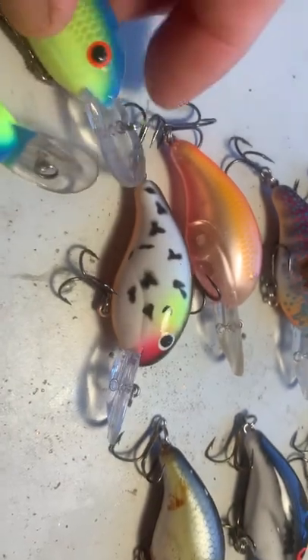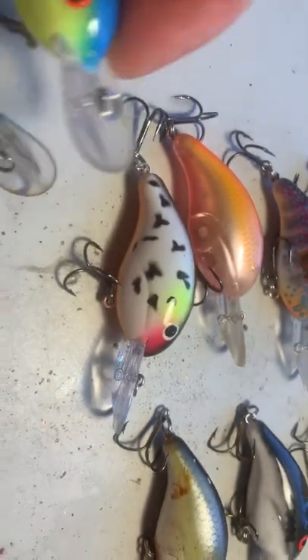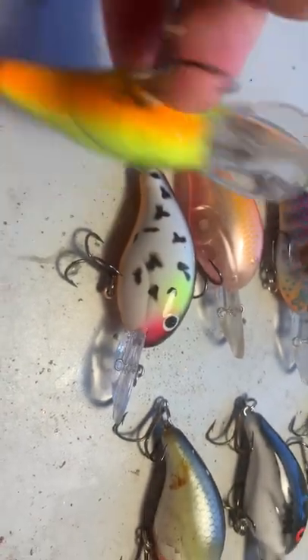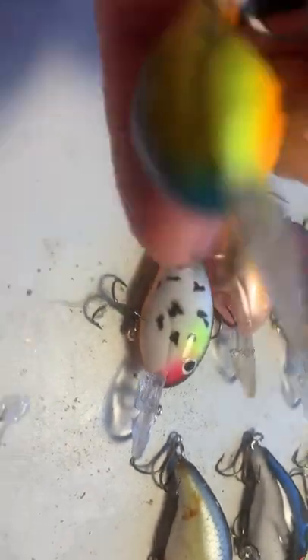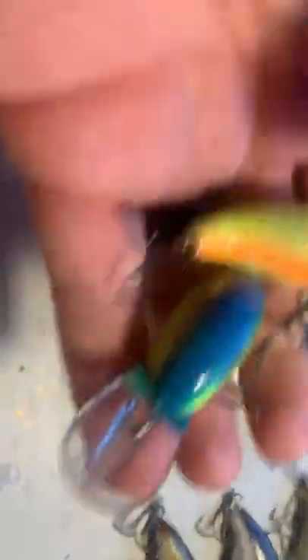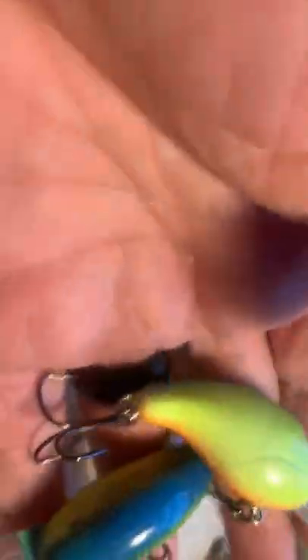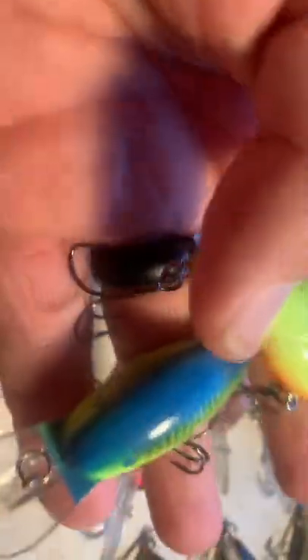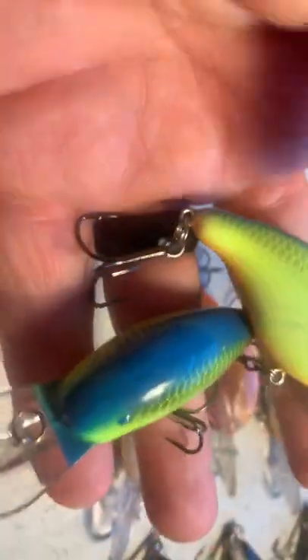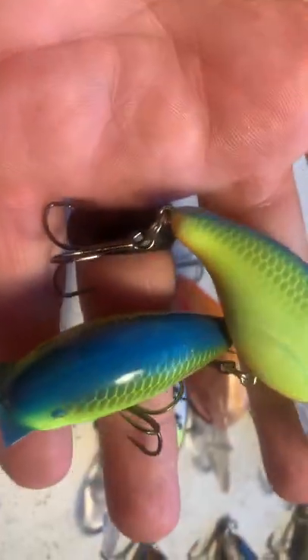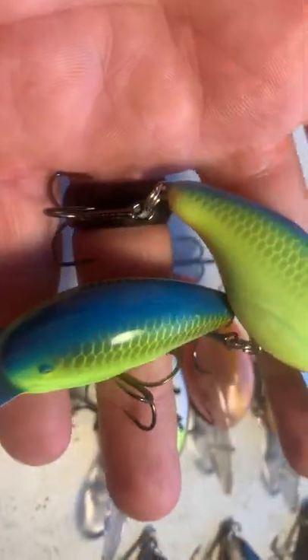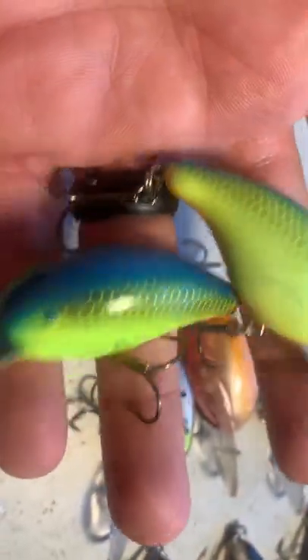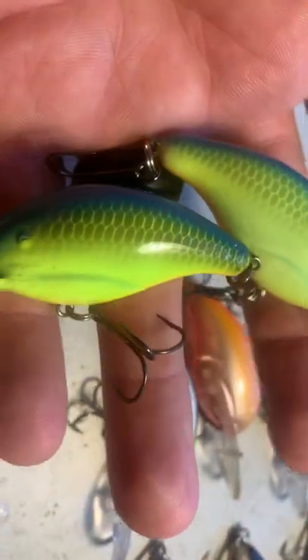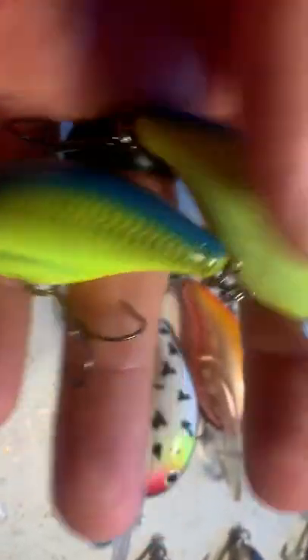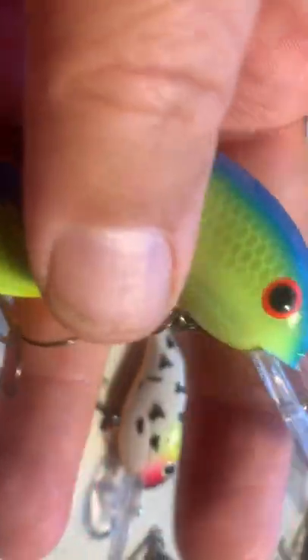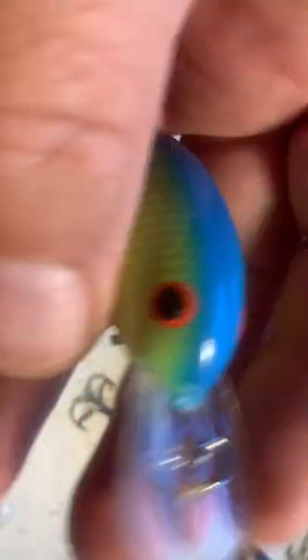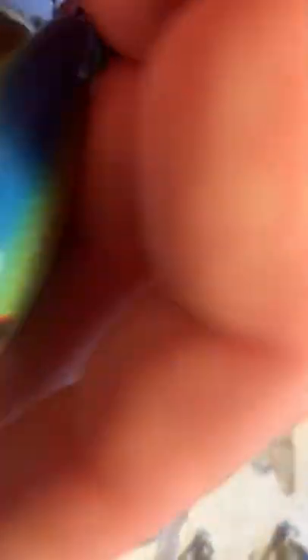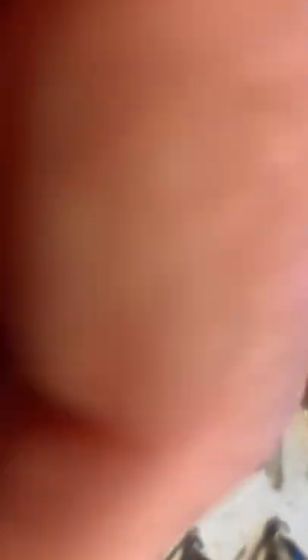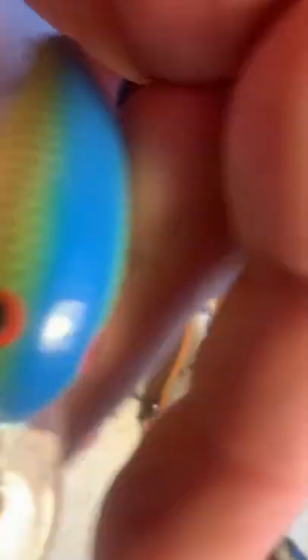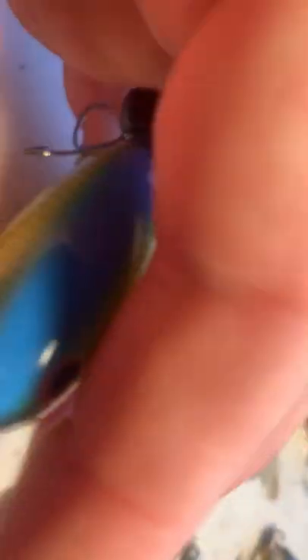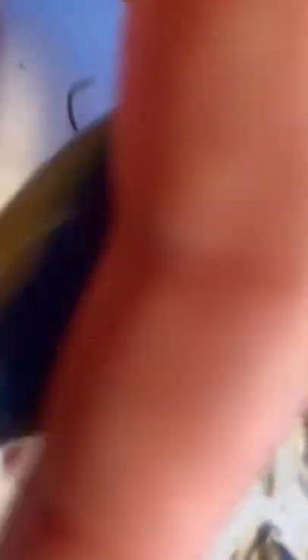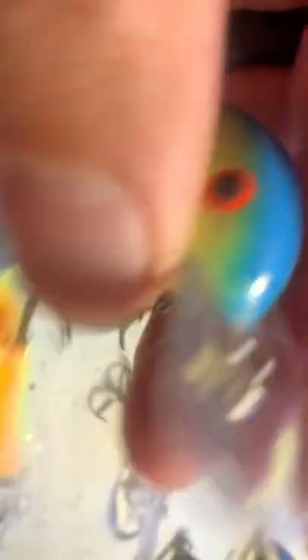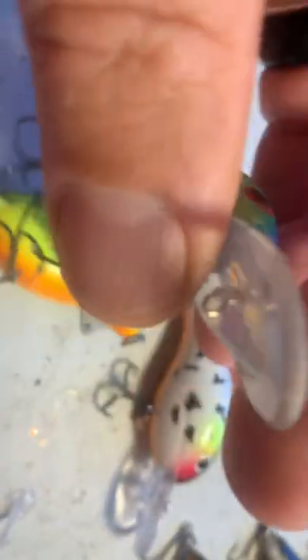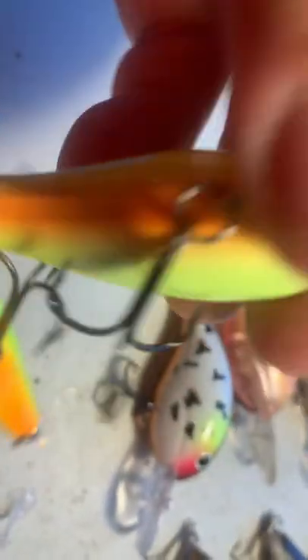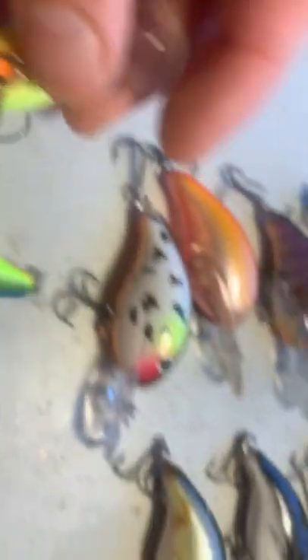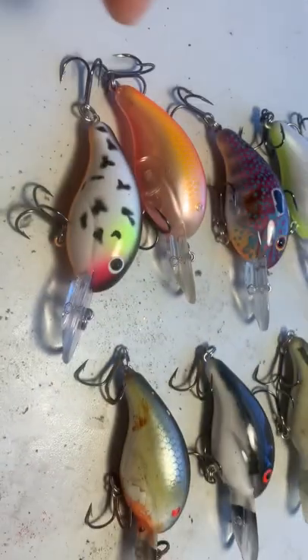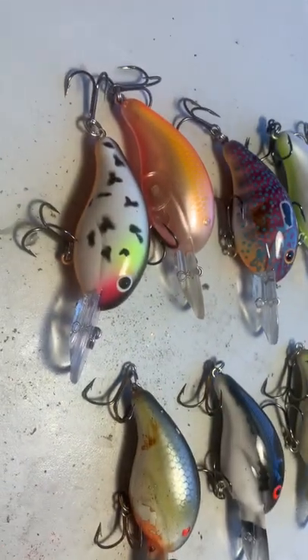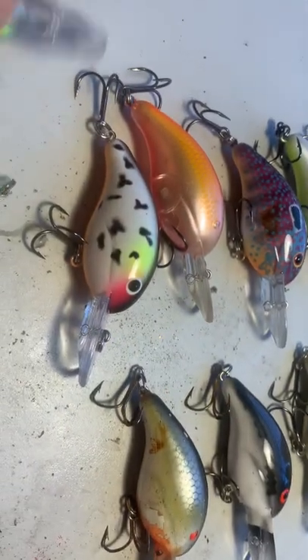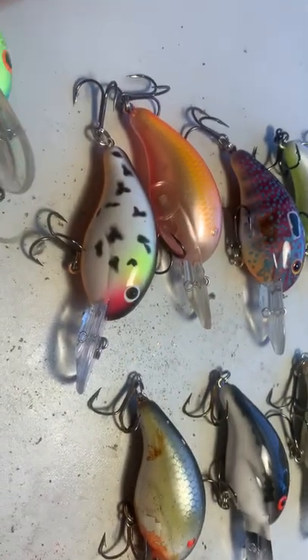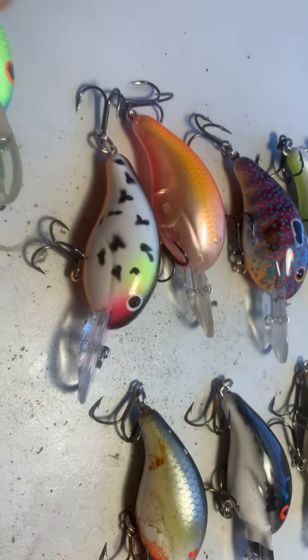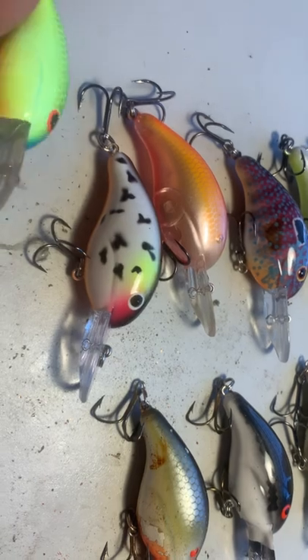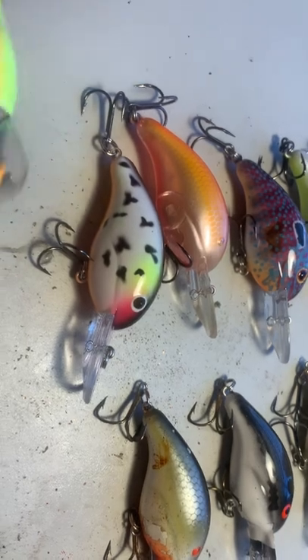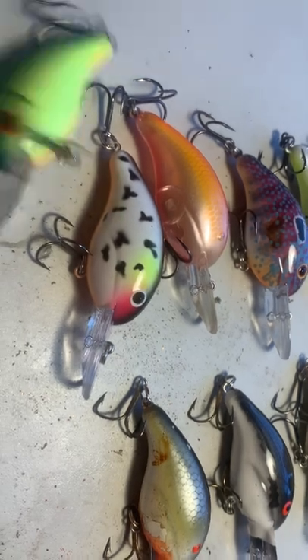The main way to tell — and it's not the hooks either. People say the pre-Prycos had Mustad triple grips. Well, you could put Mustad triple grips on them anytime you want. And that's not the way to tell.